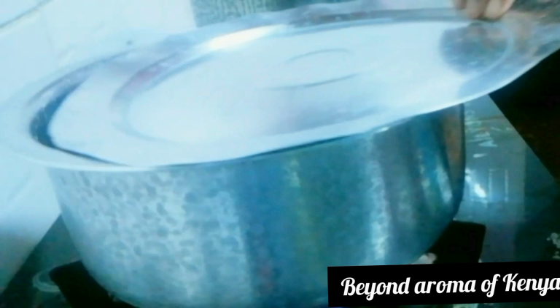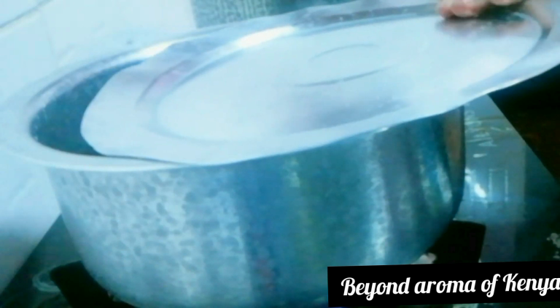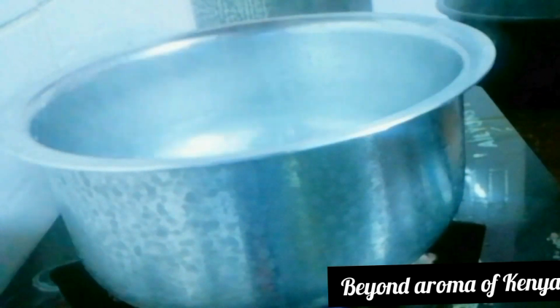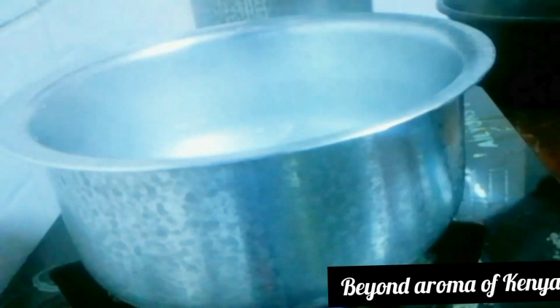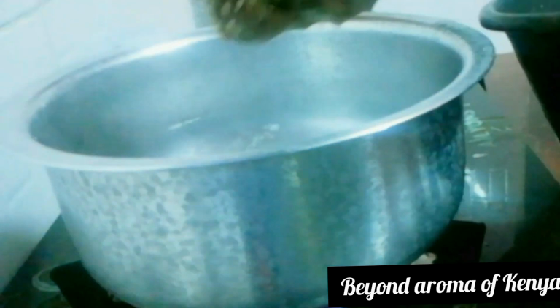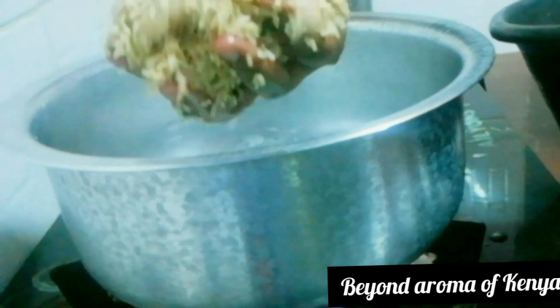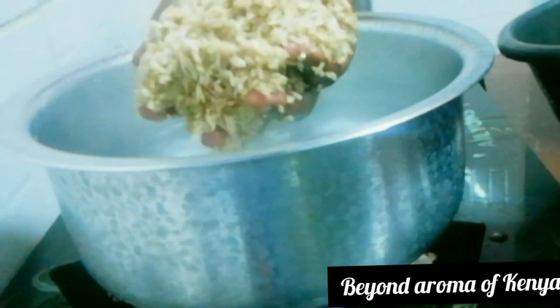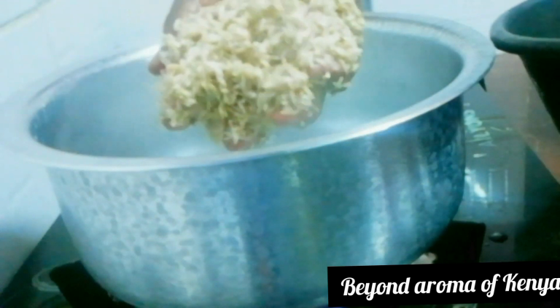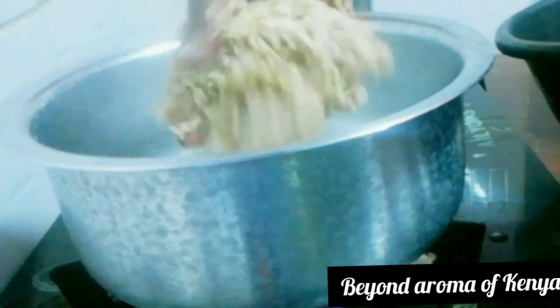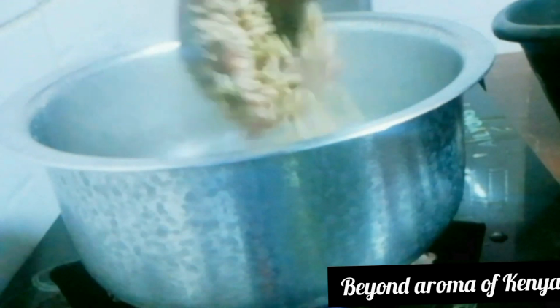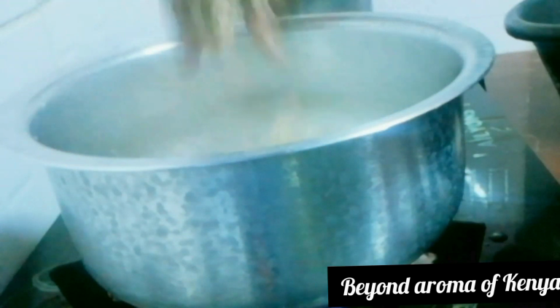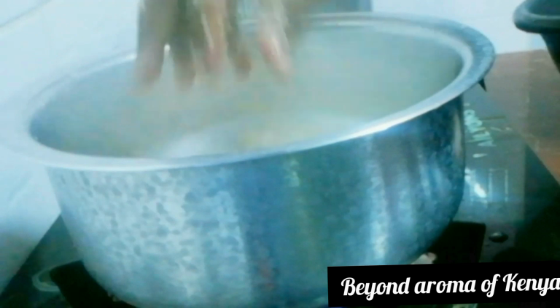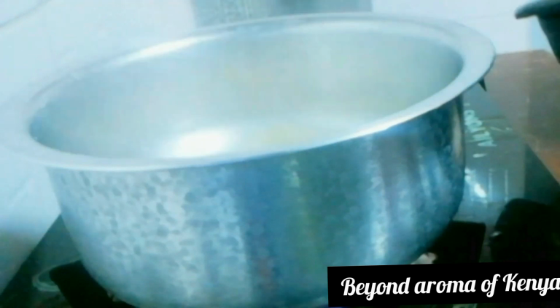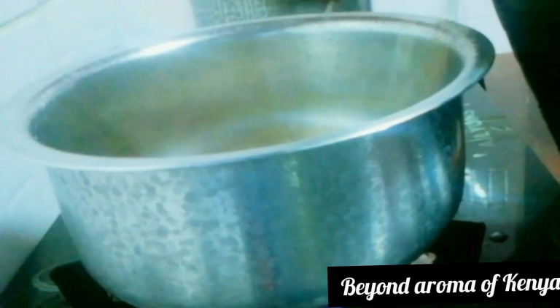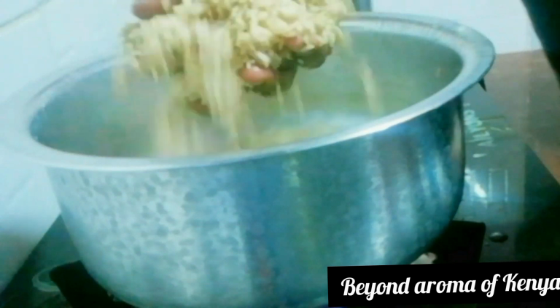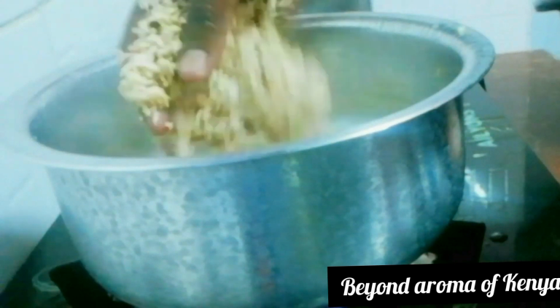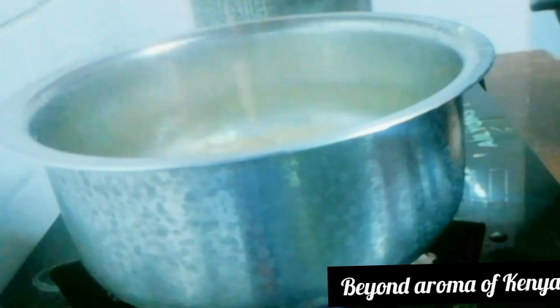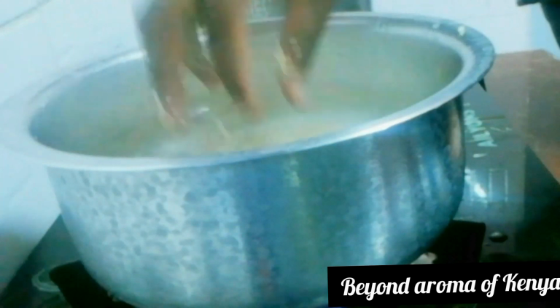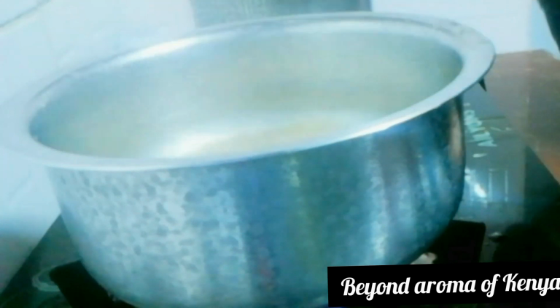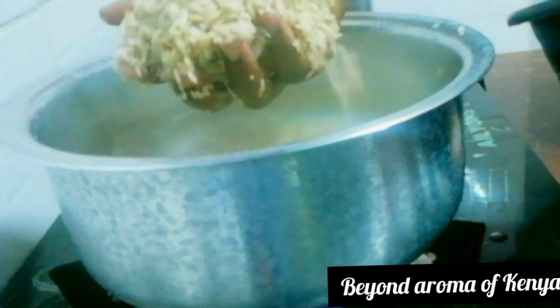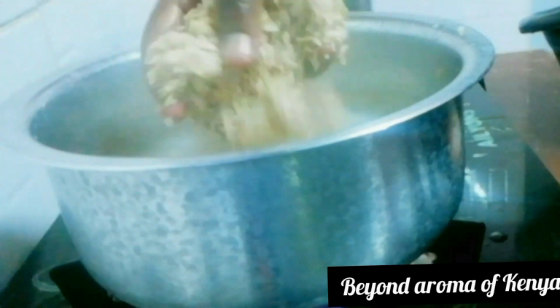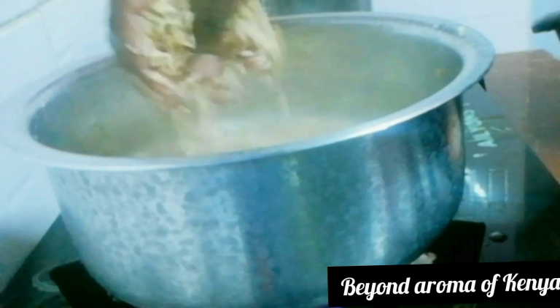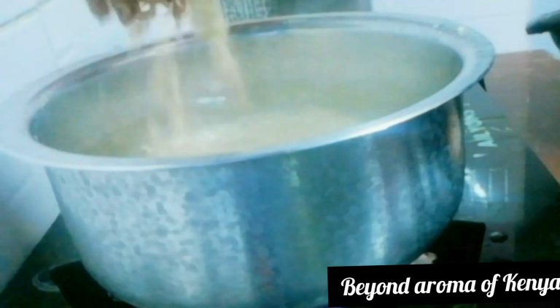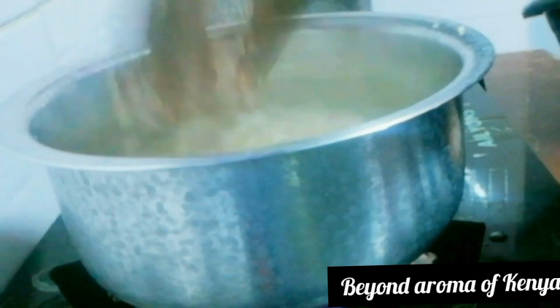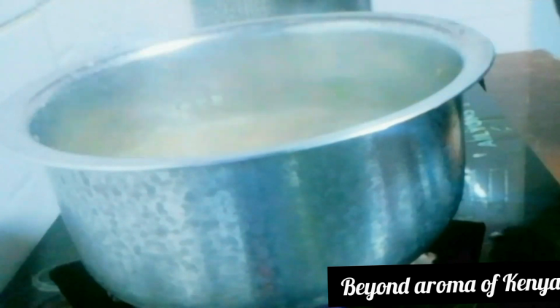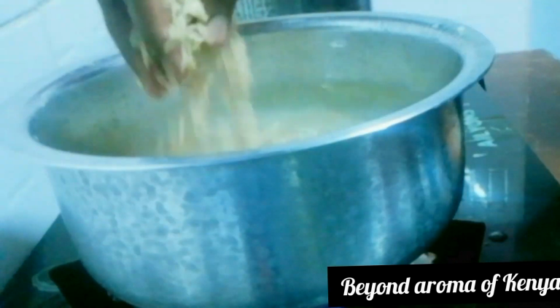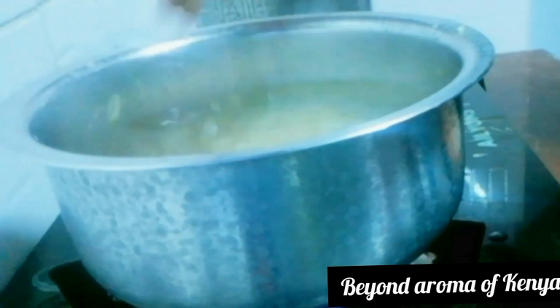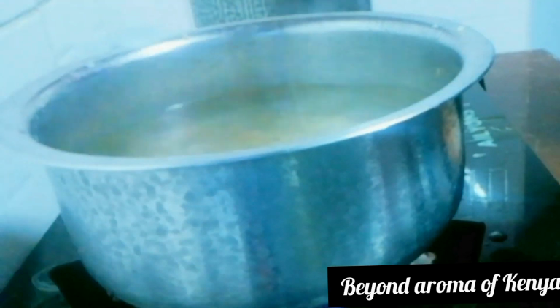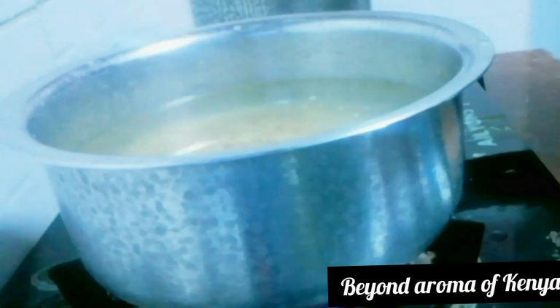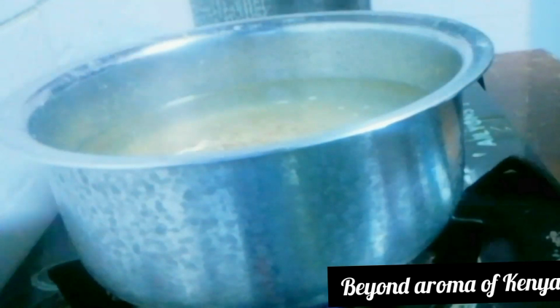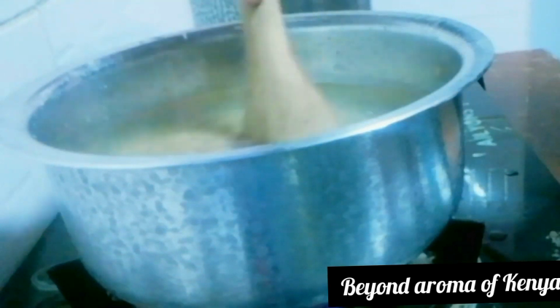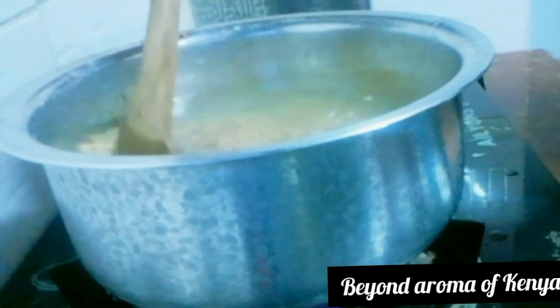I'm going to add some water to my pot — I'm going to be cooking one and a half cups of rice. I'm going to bring my pot to a boil and then add my rice after the water has boiled.